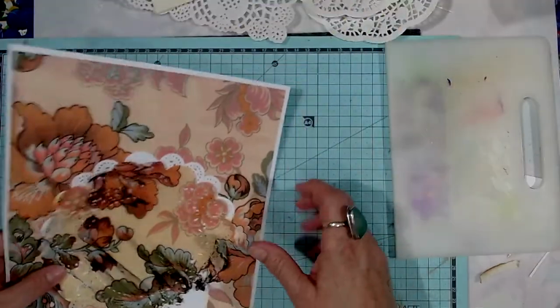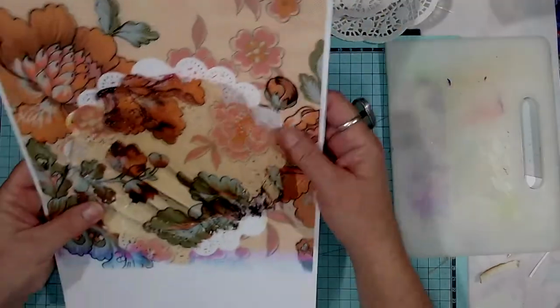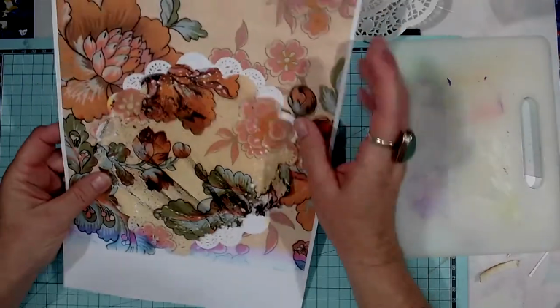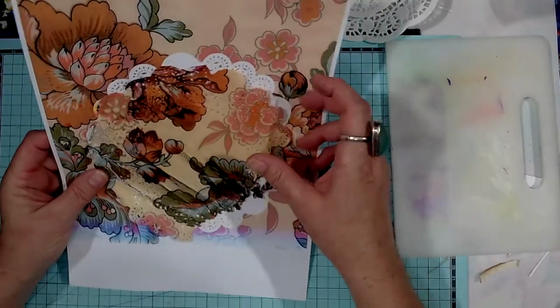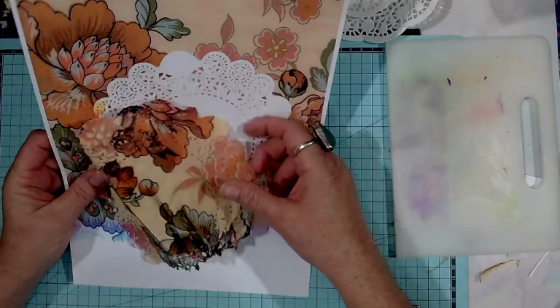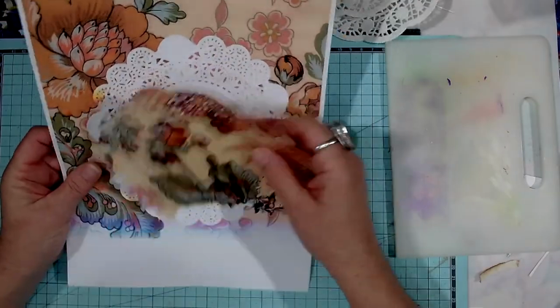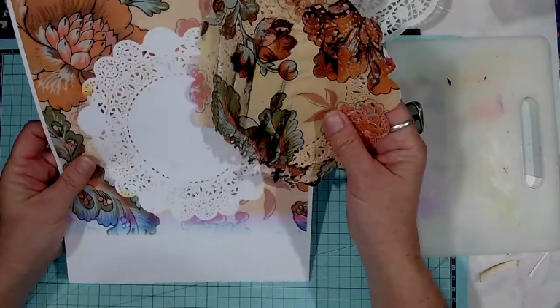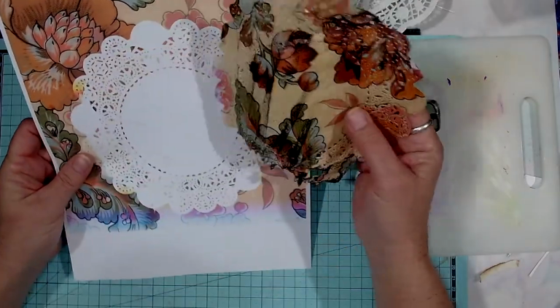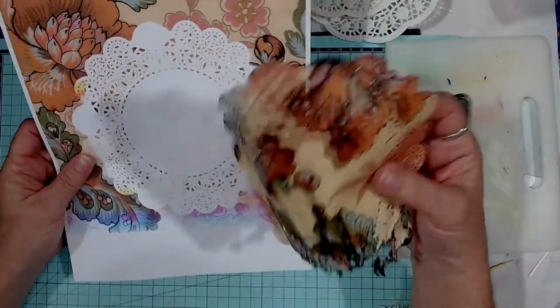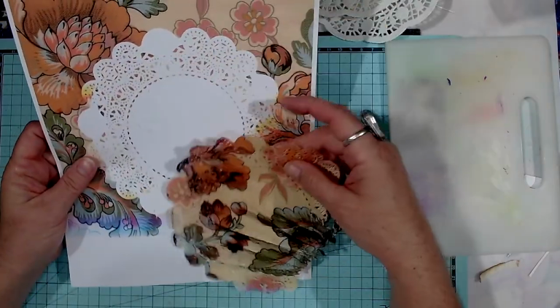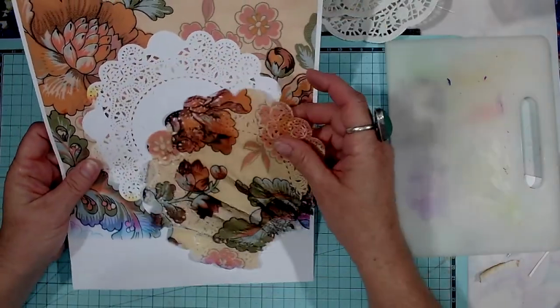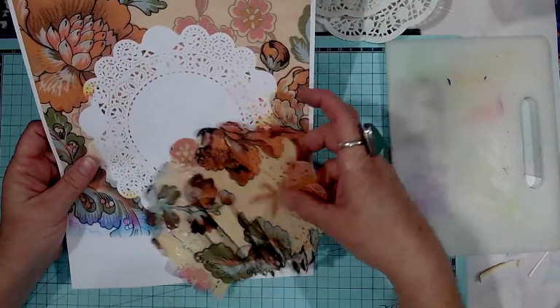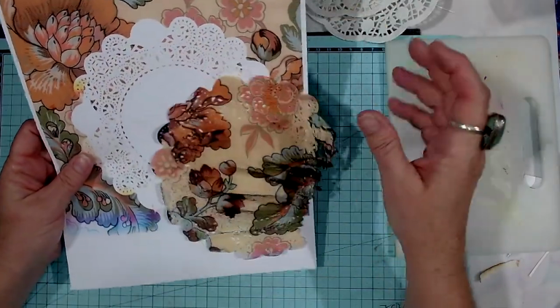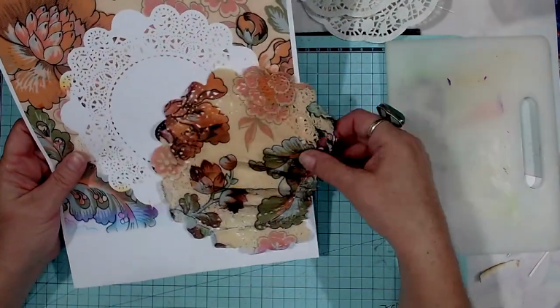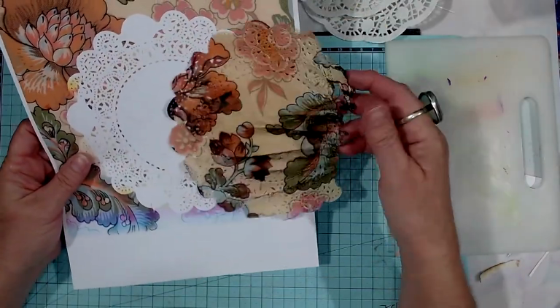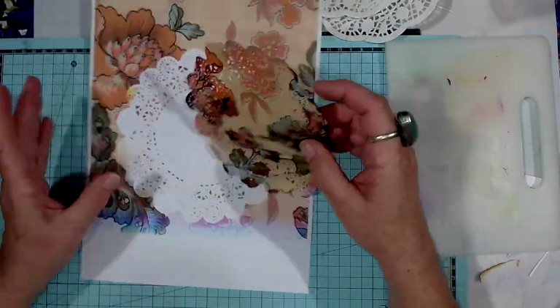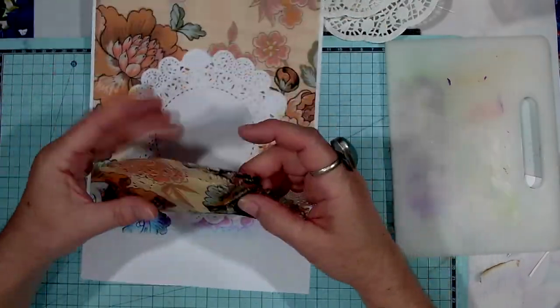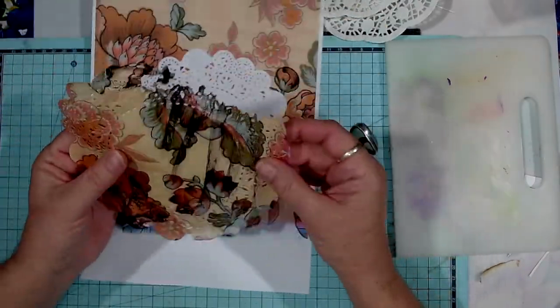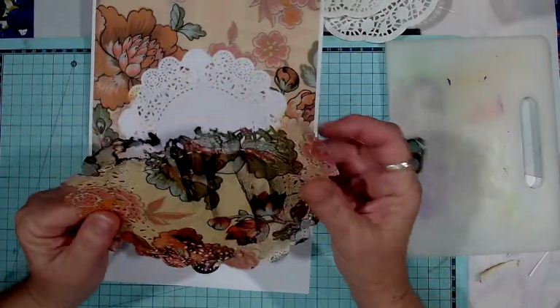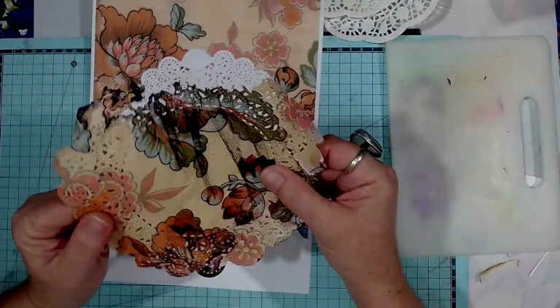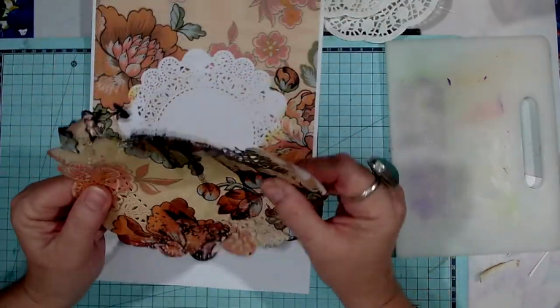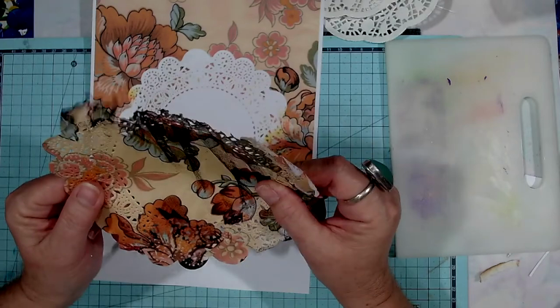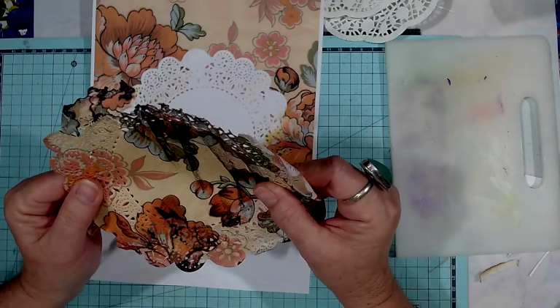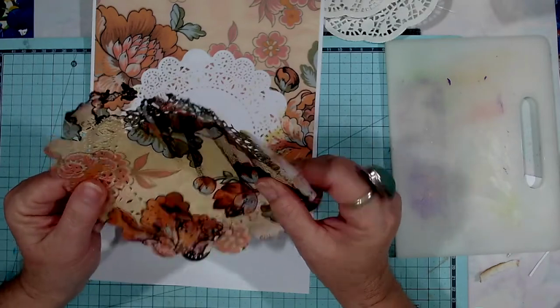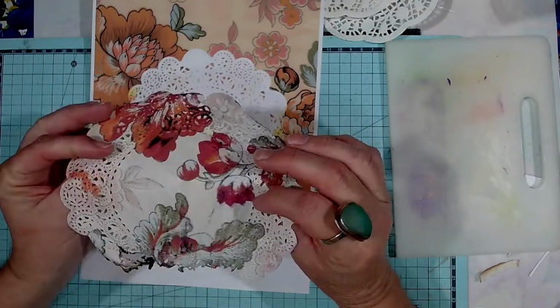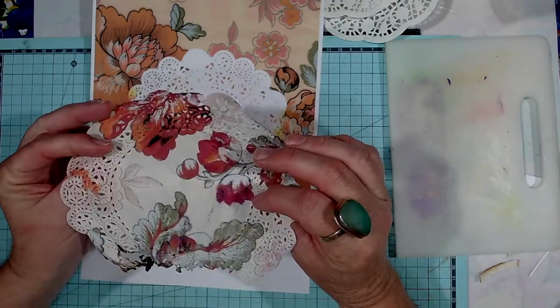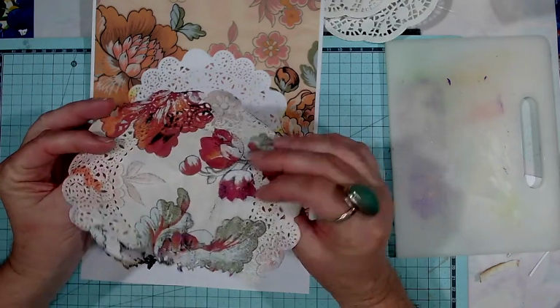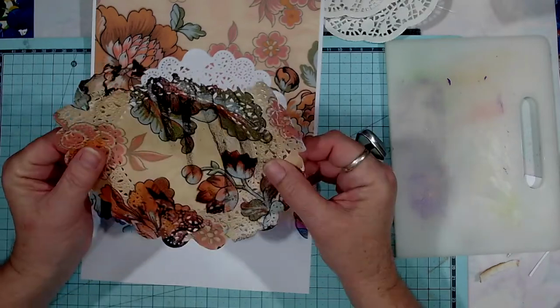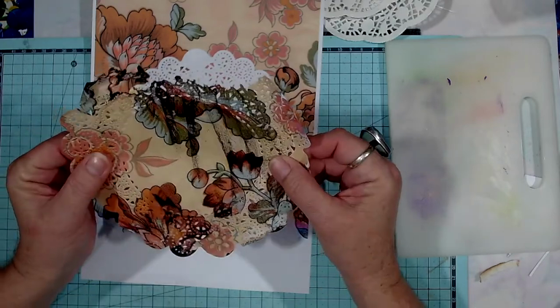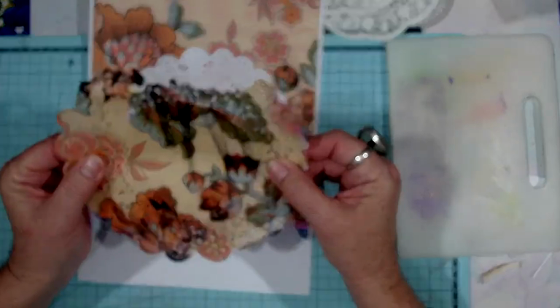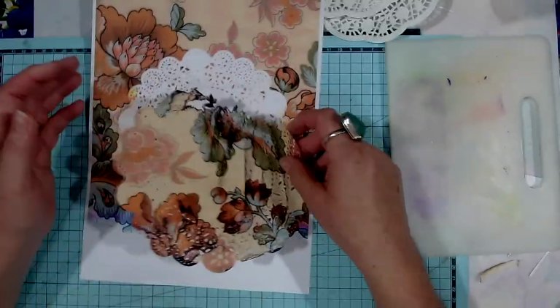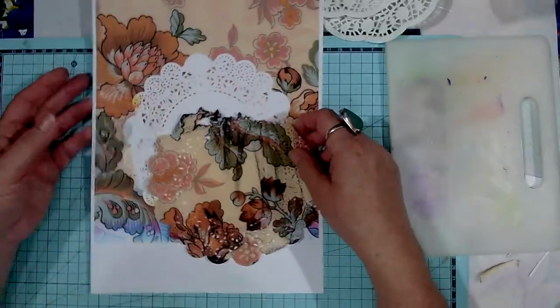Look at it. It got caught and didn't fare real good, so I hope it doesn't do anything bad to the printer.